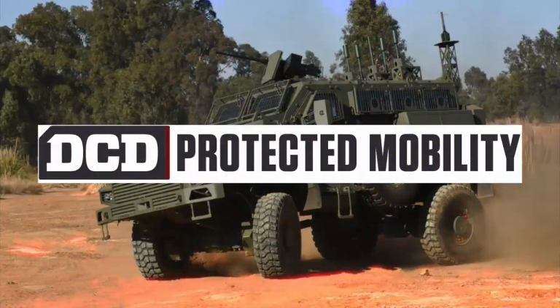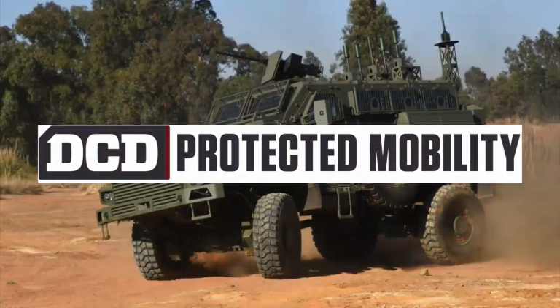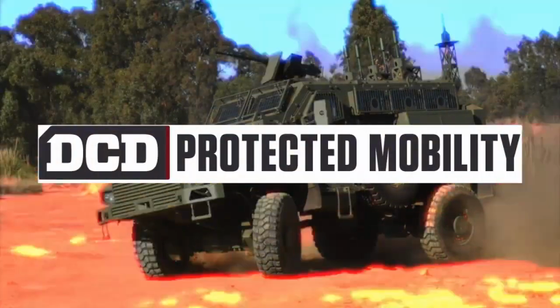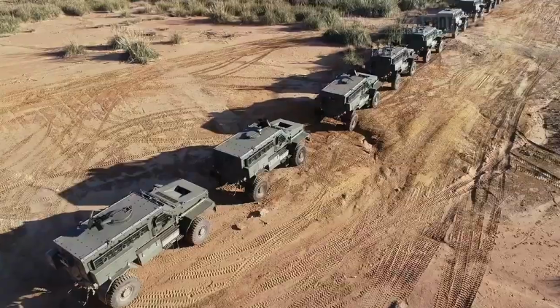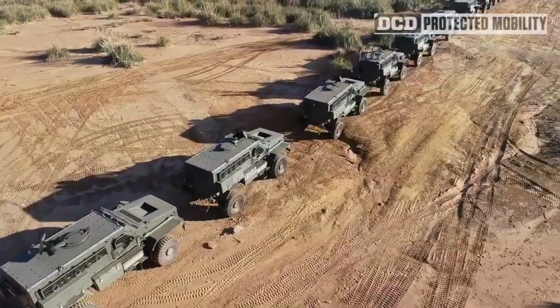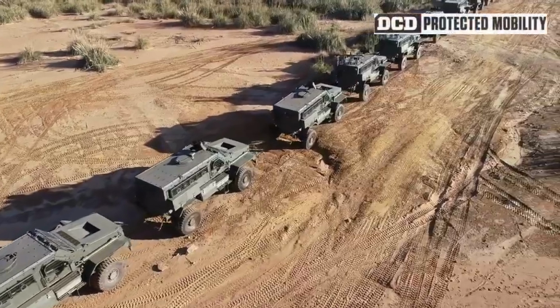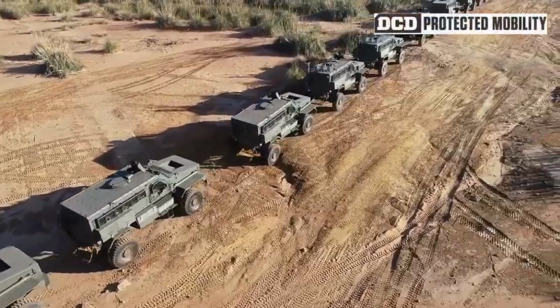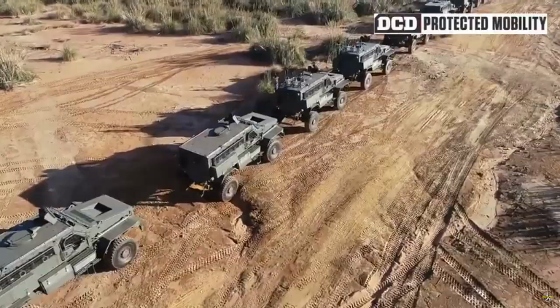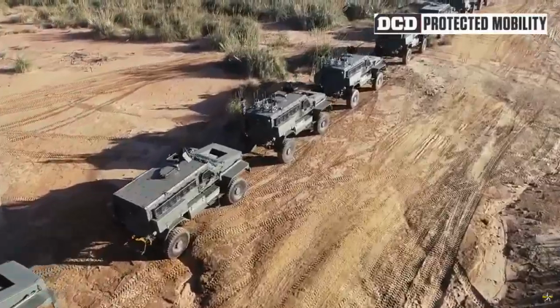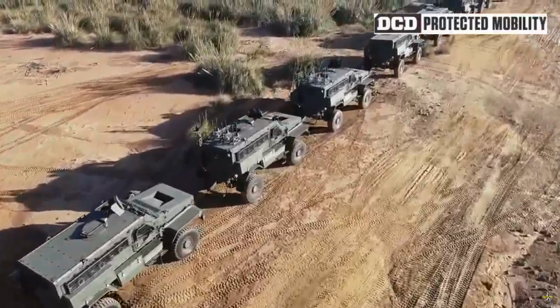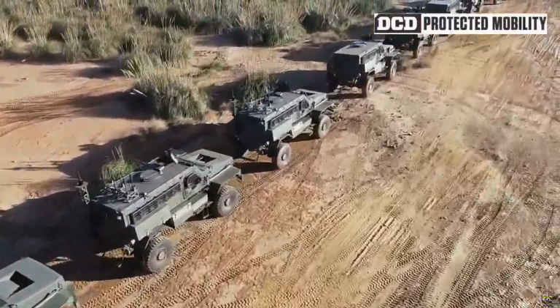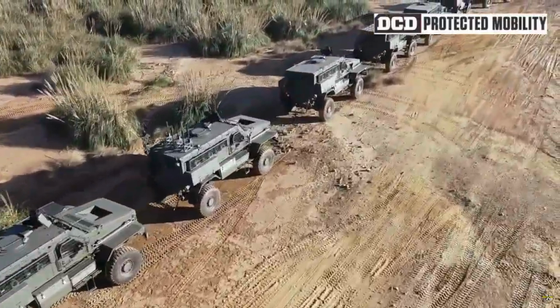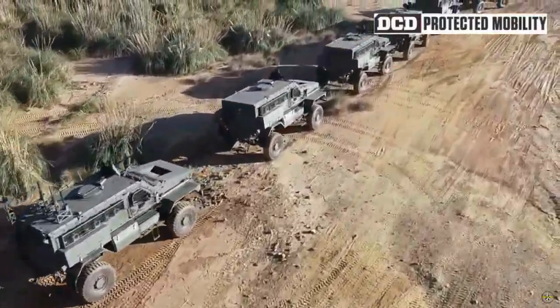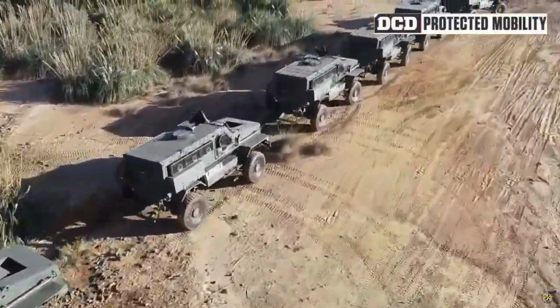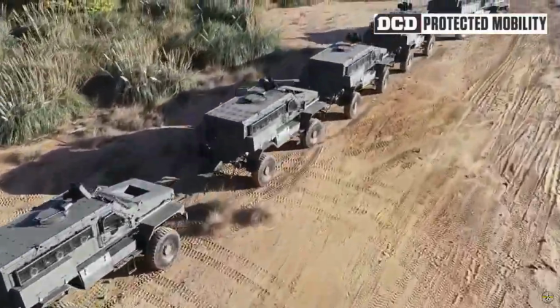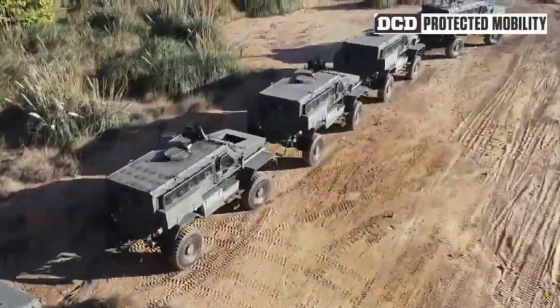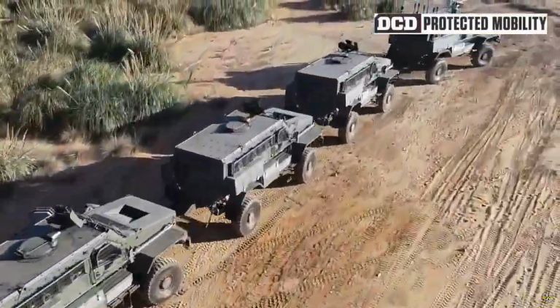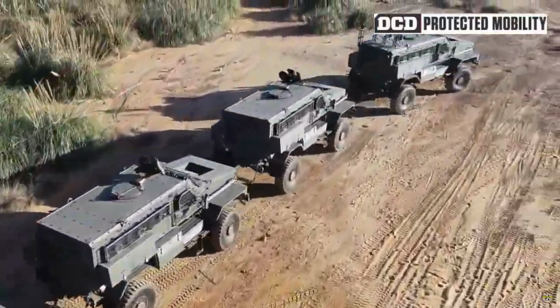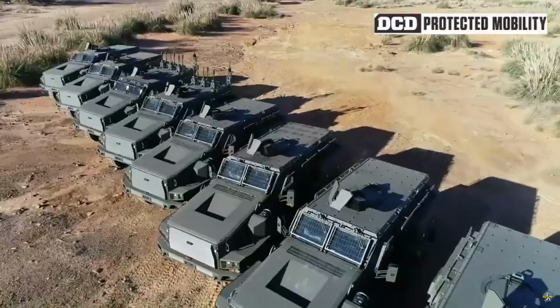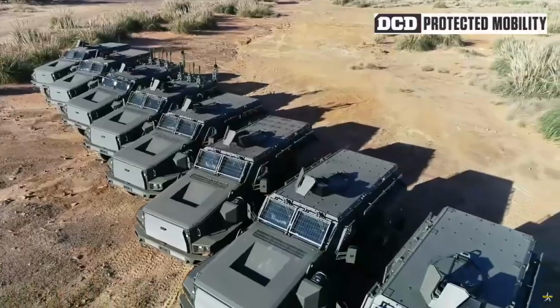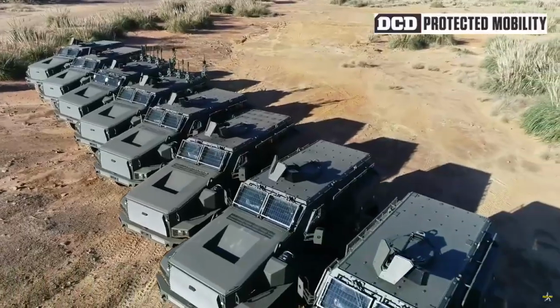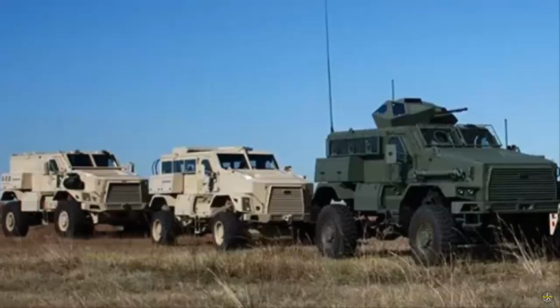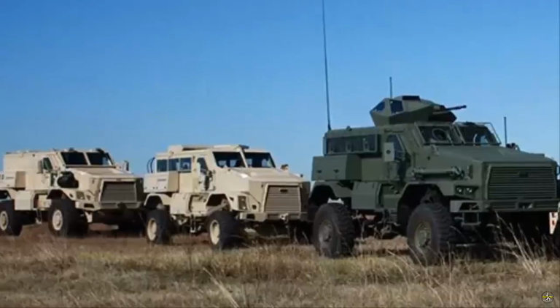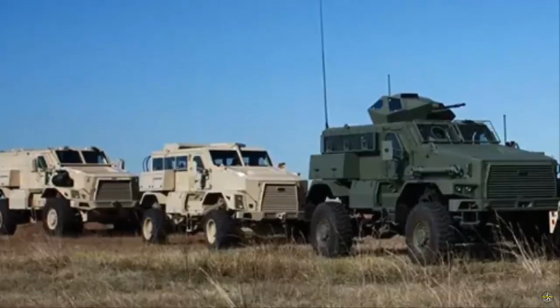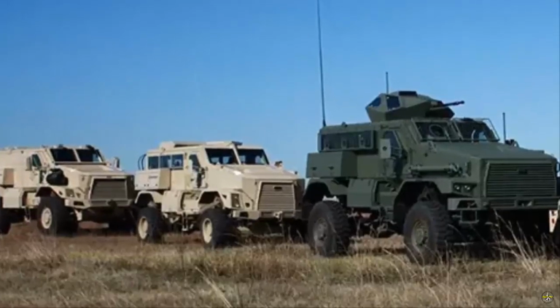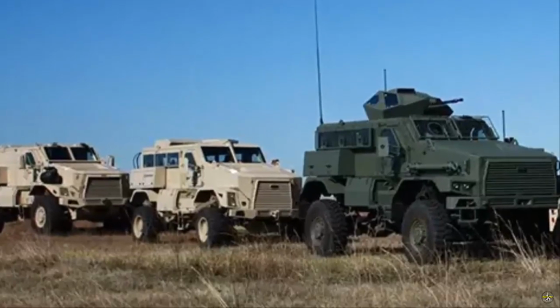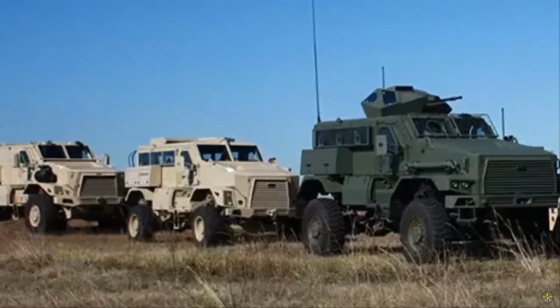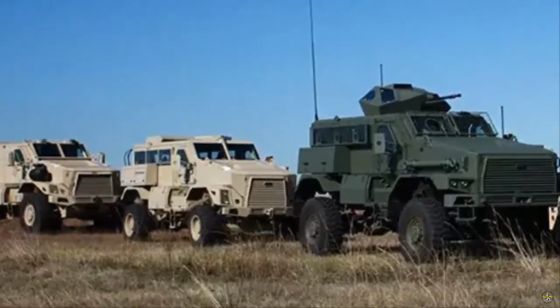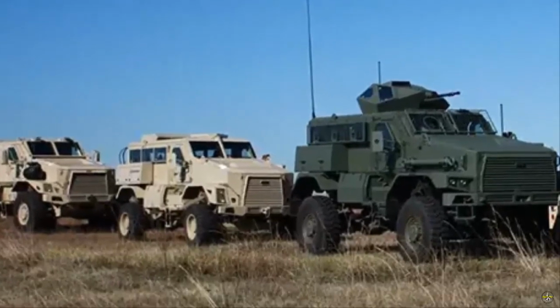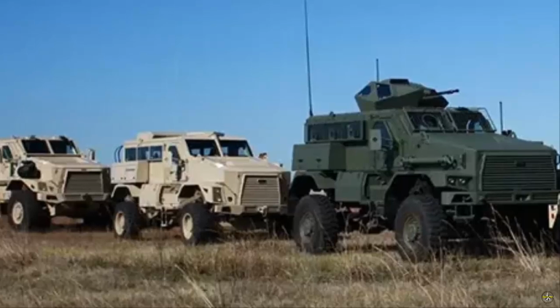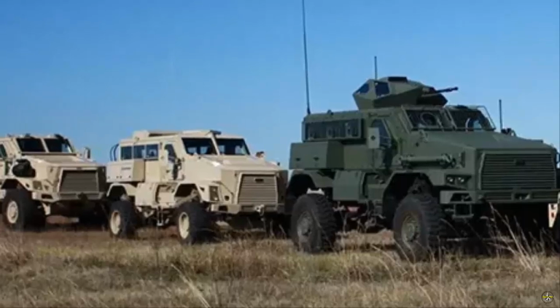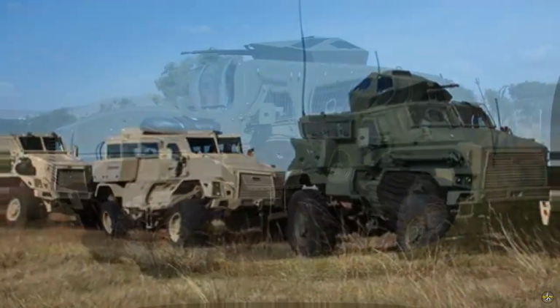South African defense firm DCD Protected Mobility has introduced a new variant of its famed Springbuck armored vehicle. Launched during the company's 125th anniversary, the latest addition to the Springbuck fleet is a weapons carrier version.